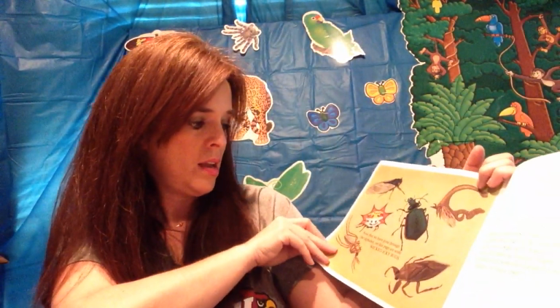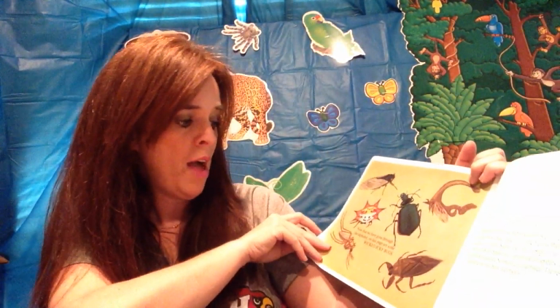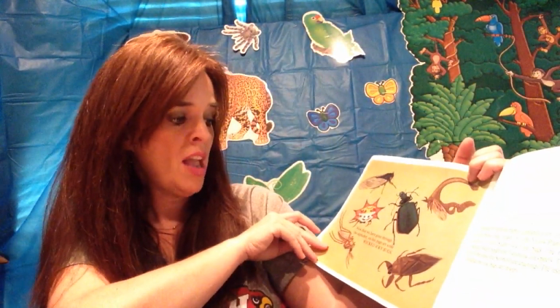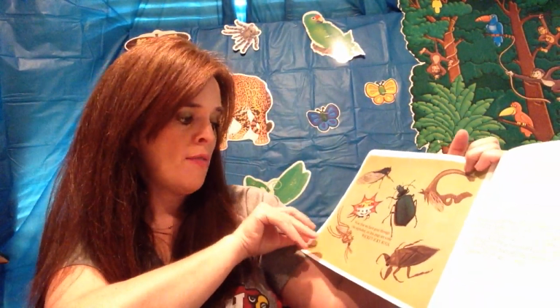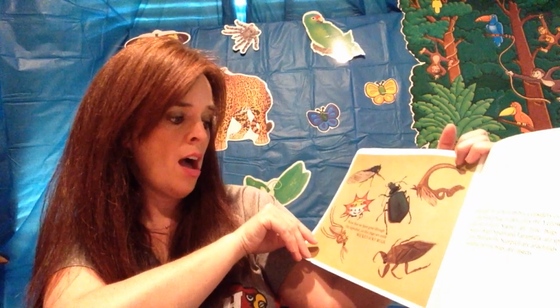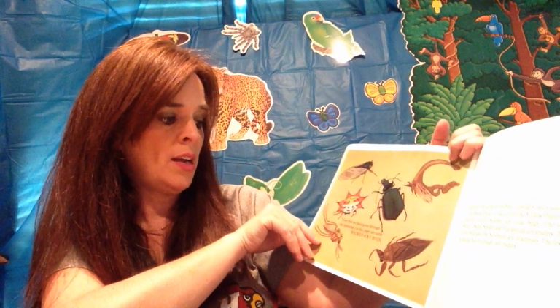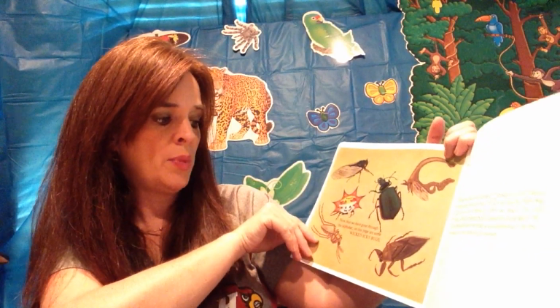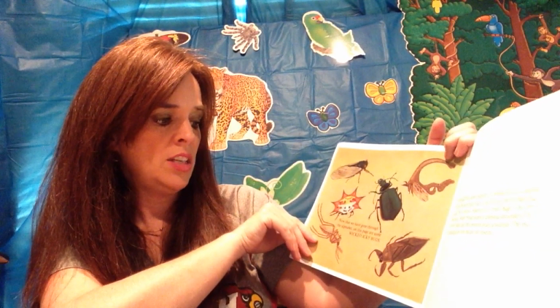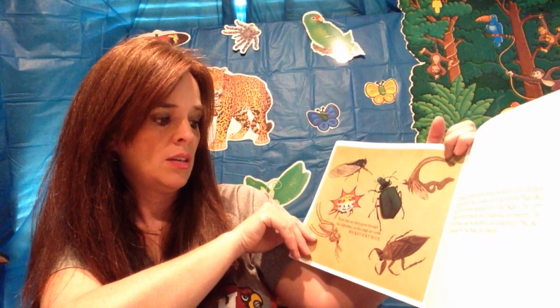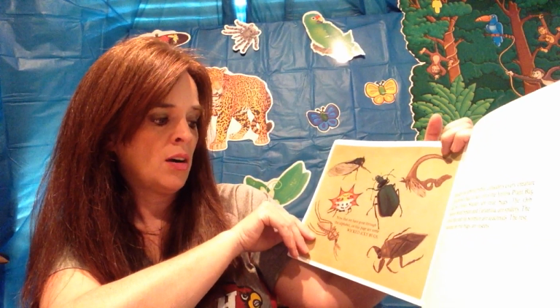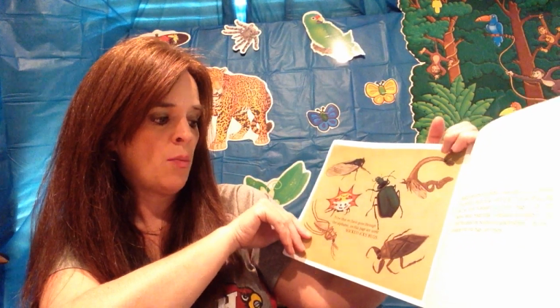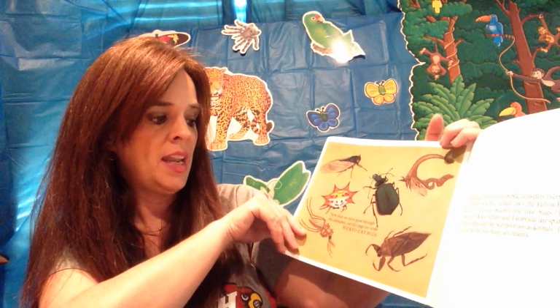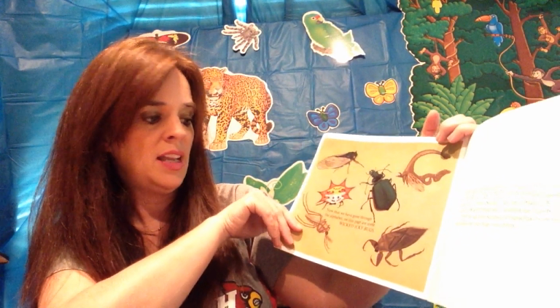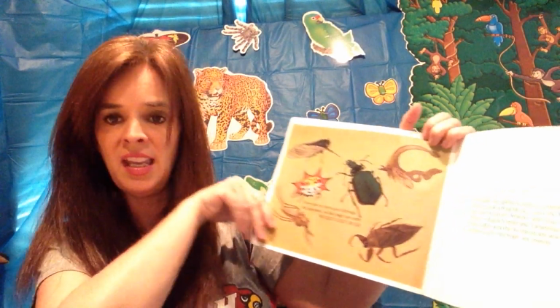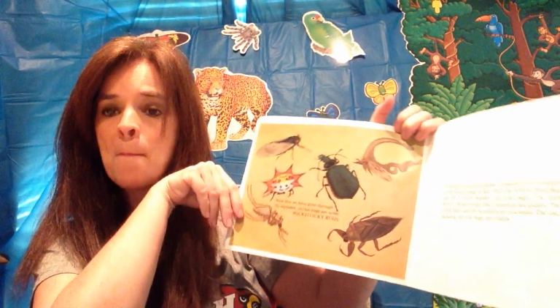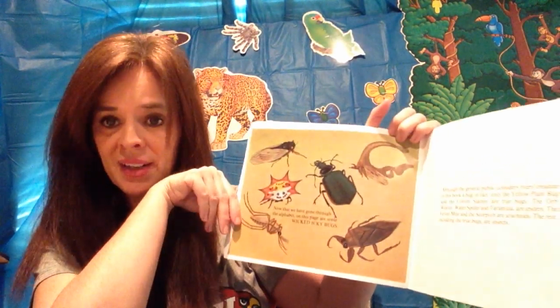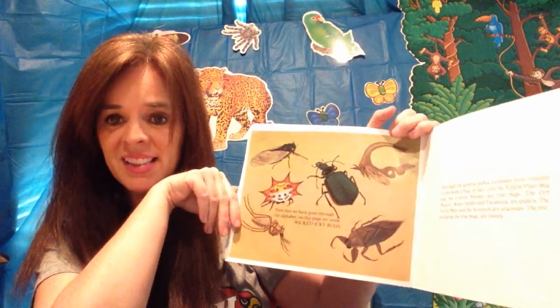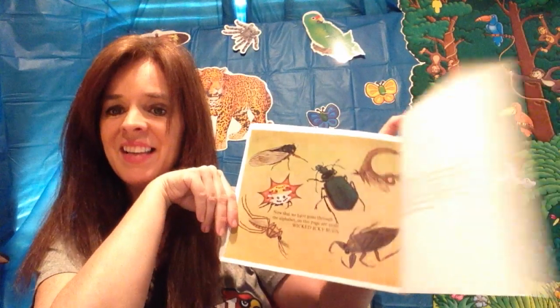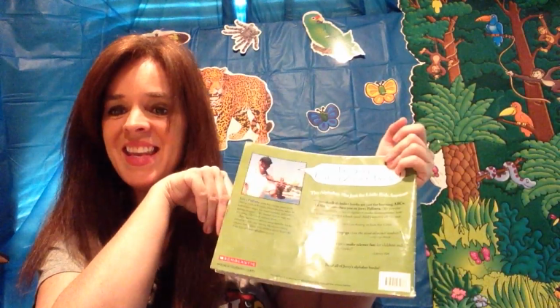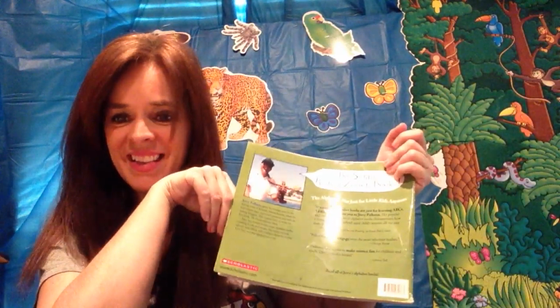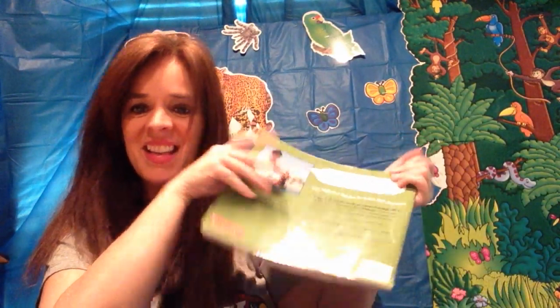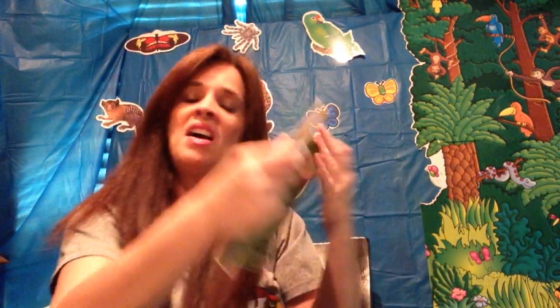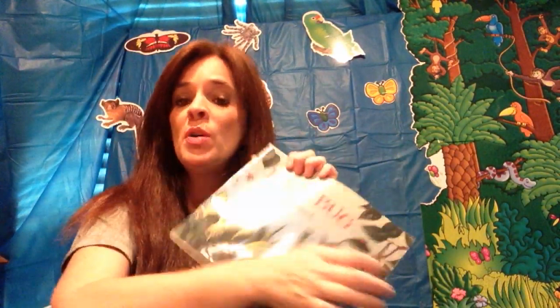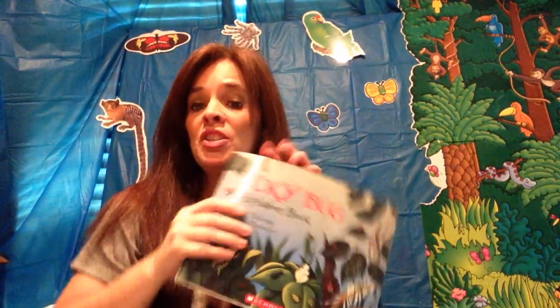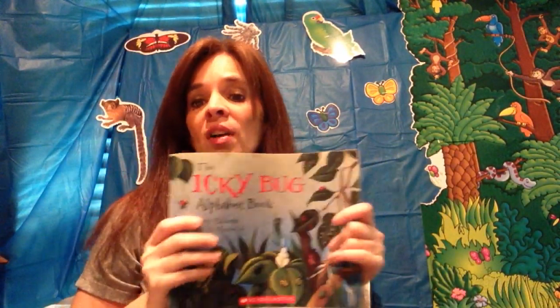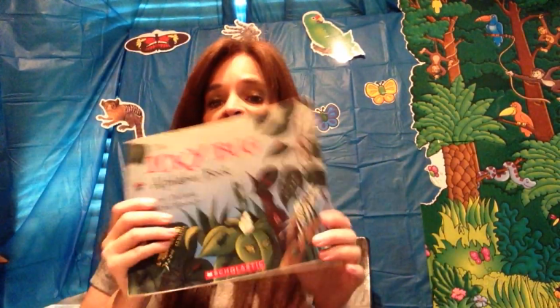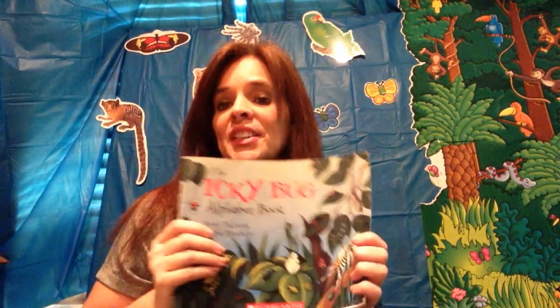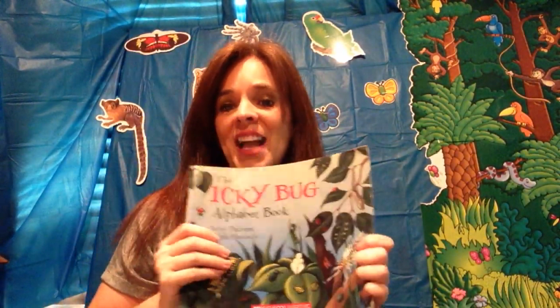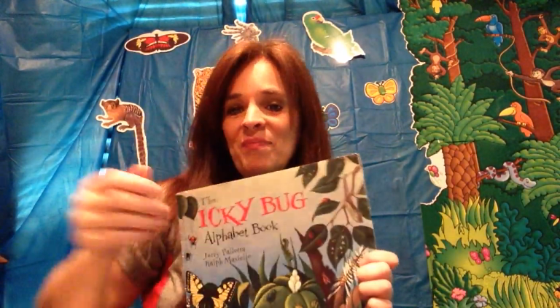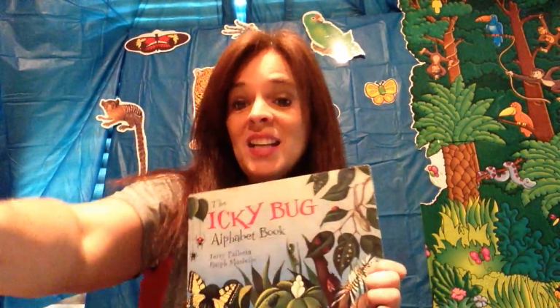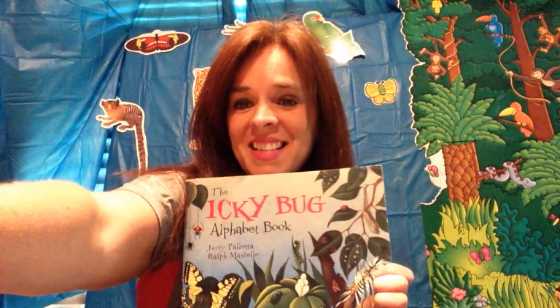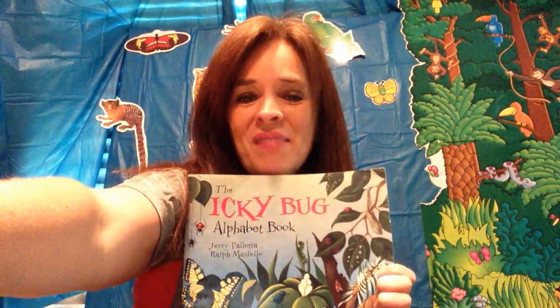Now that we have gone through the alphabet, on this page are some wicked icky bugs. The end! Alright boys and girls, y'all have a great day and I will see y'all later. Miss you tons — bye!